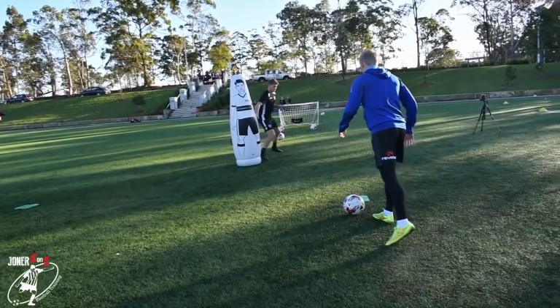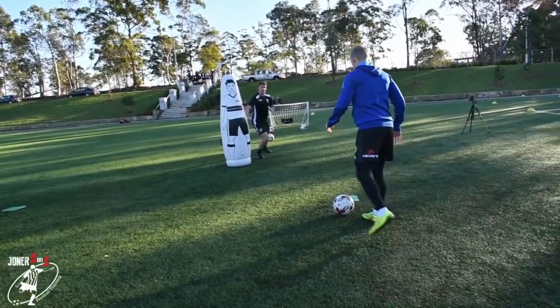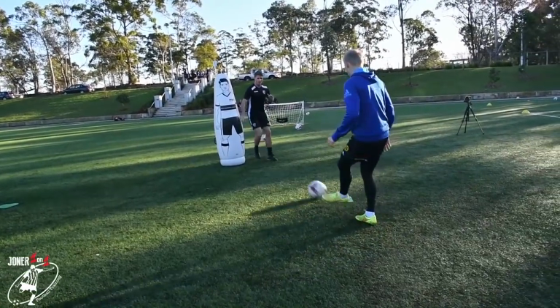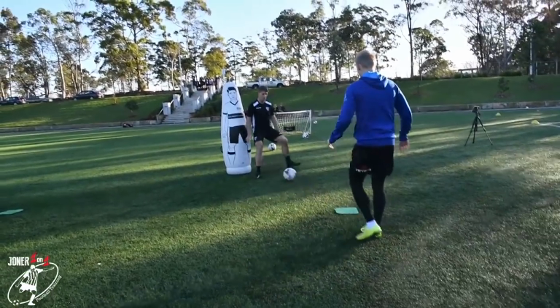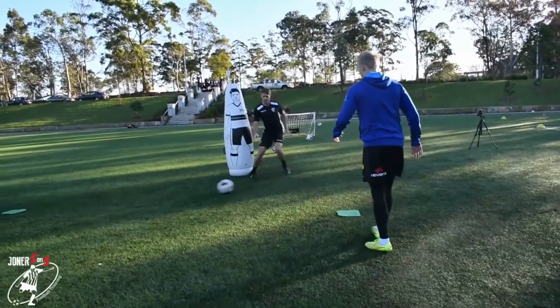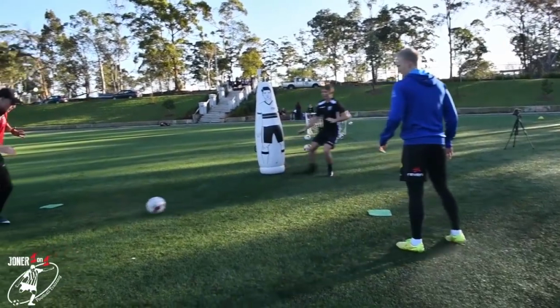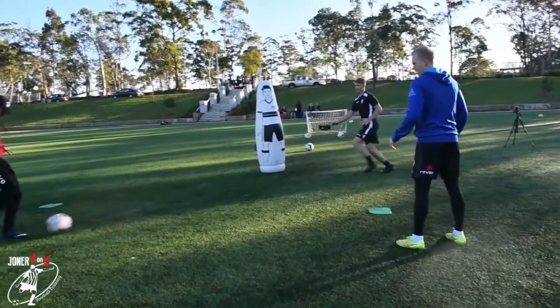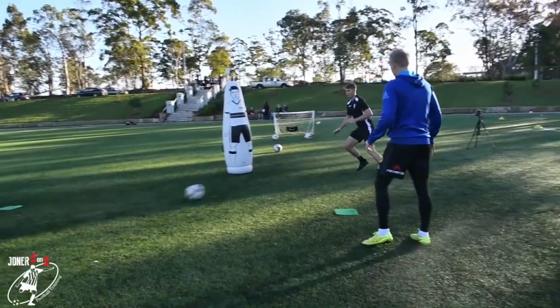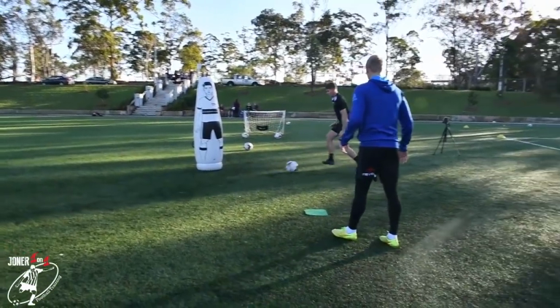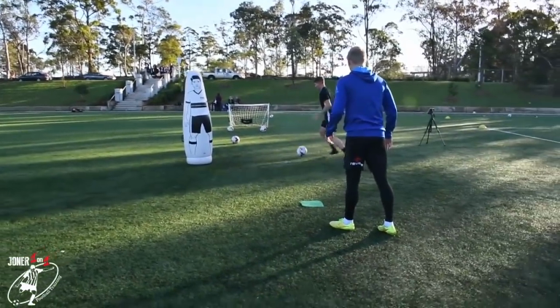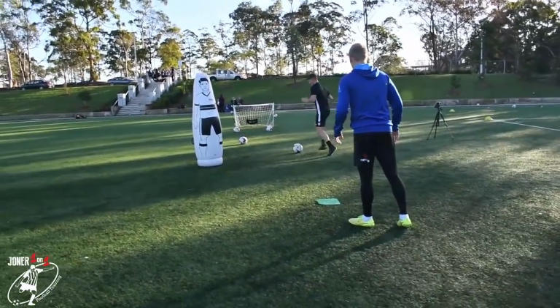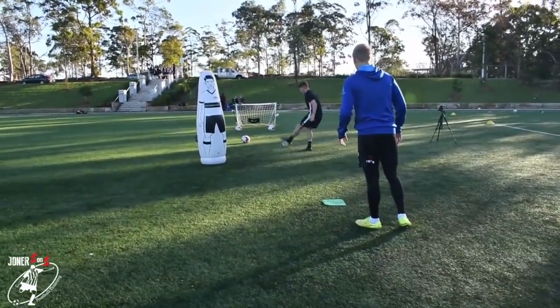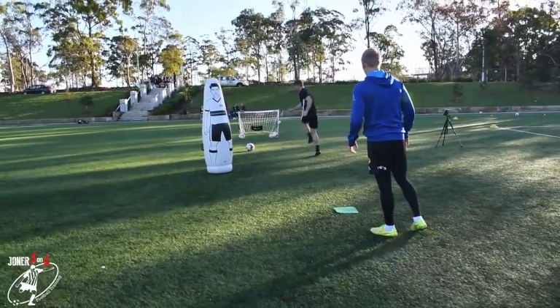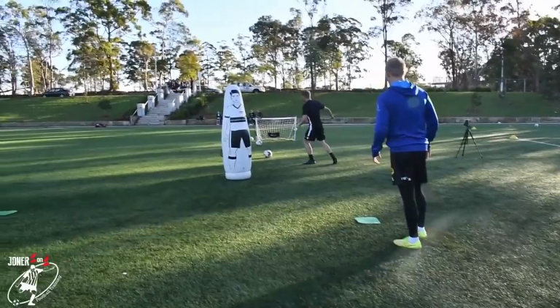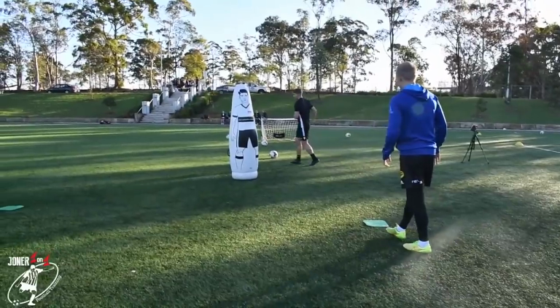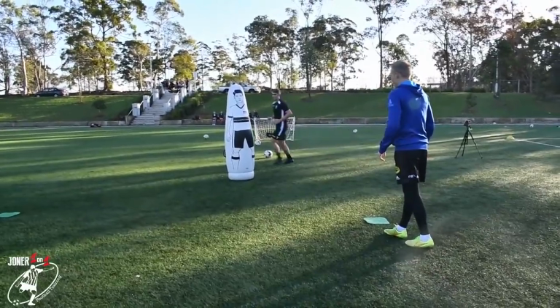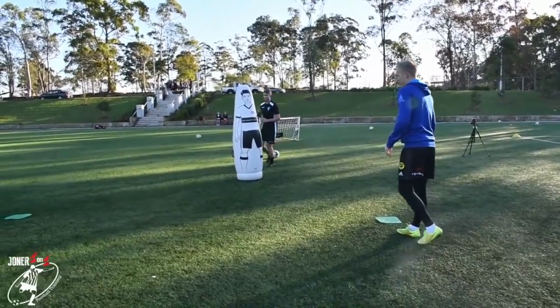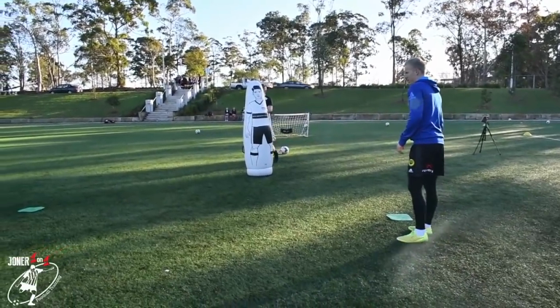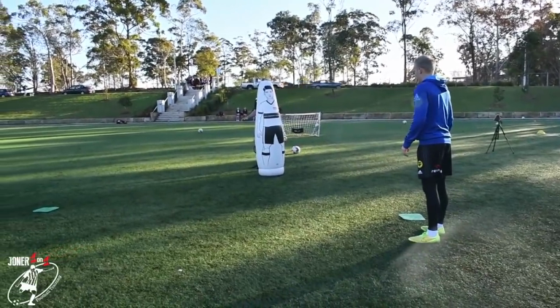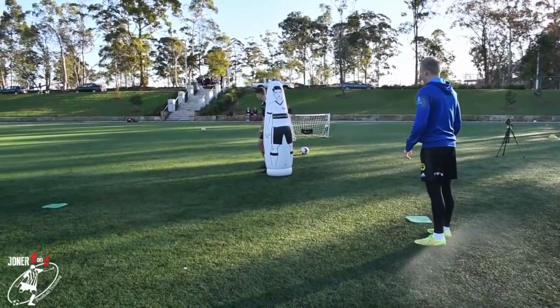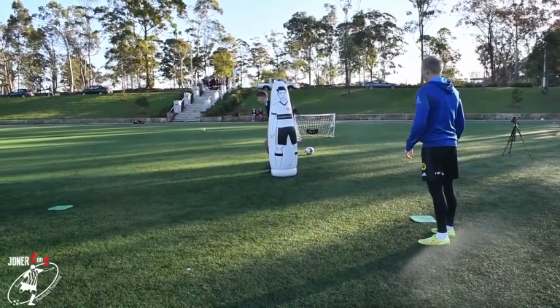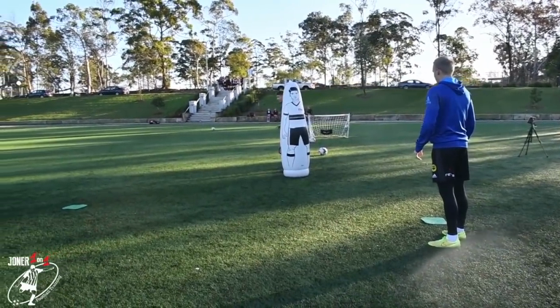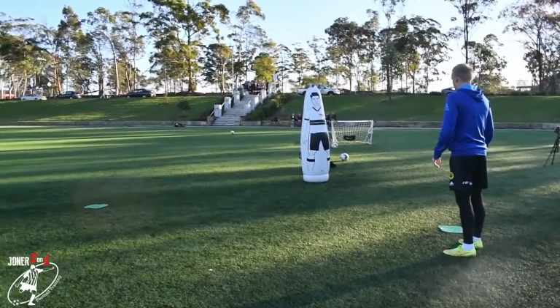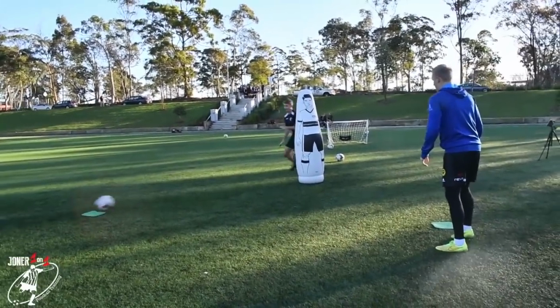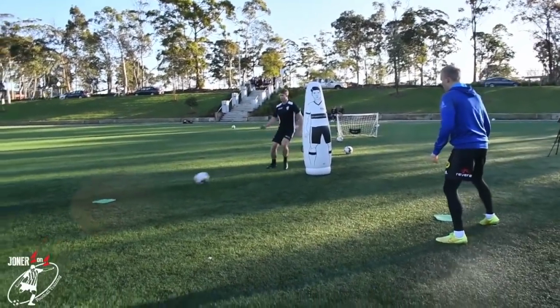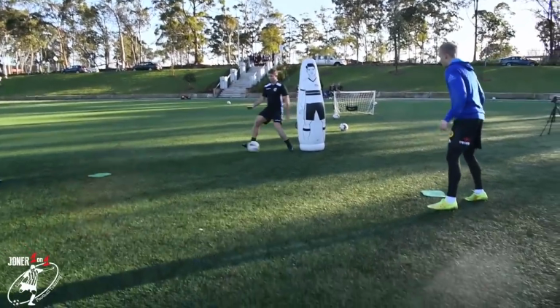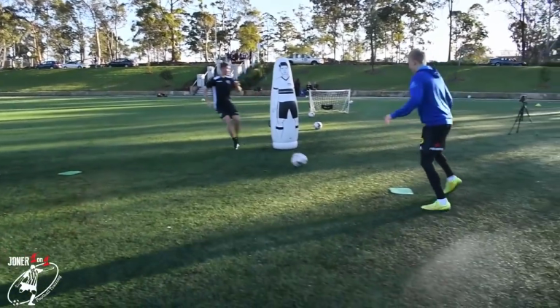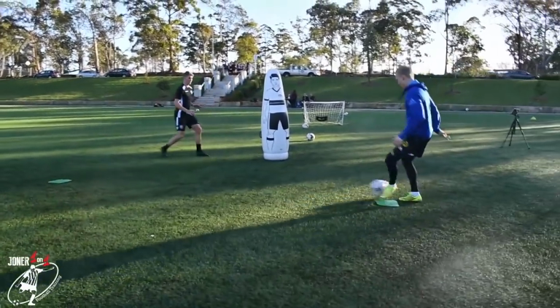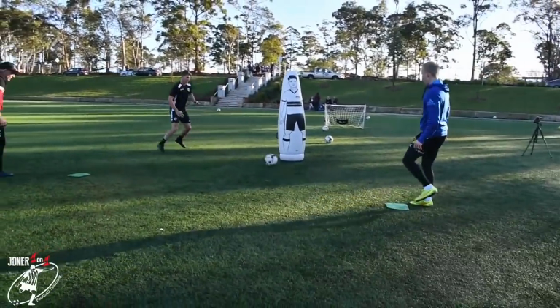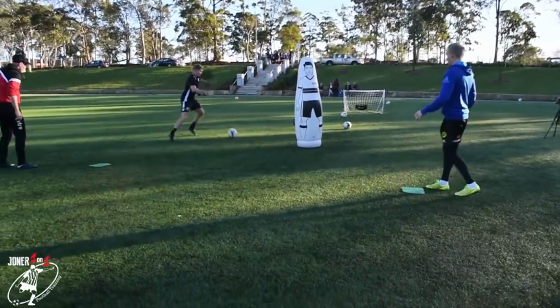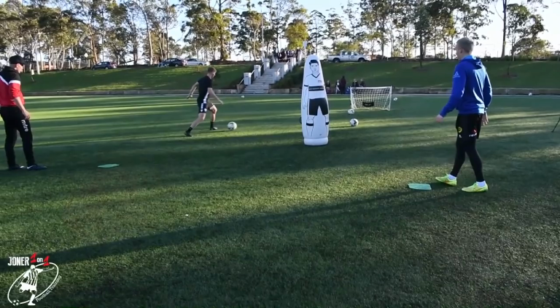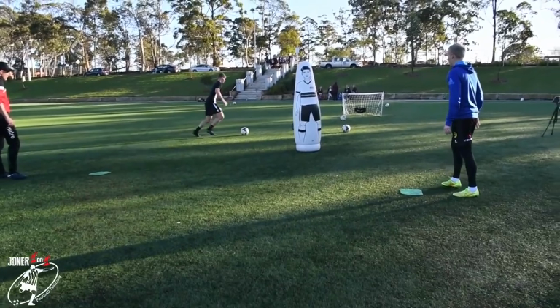Chest in front. Good. Turn. Yes. Now we're firing on gas. Take the player away. Hook, hook. Back foot. Good.